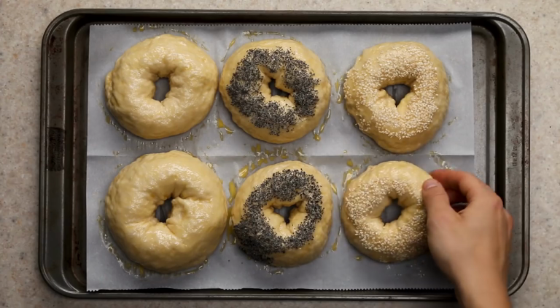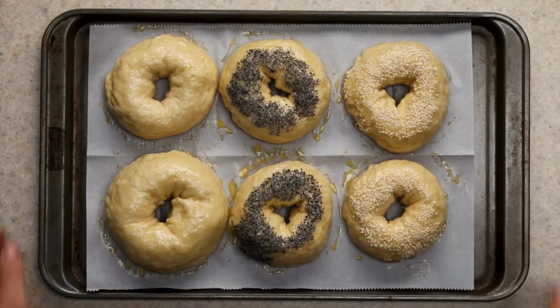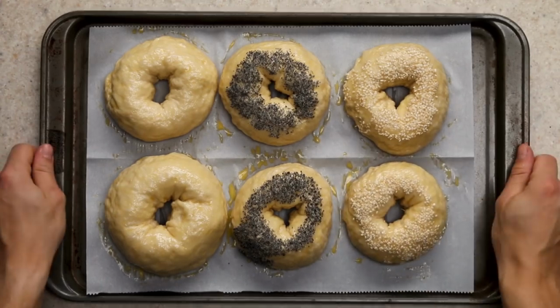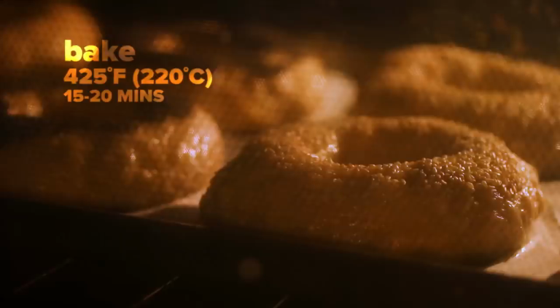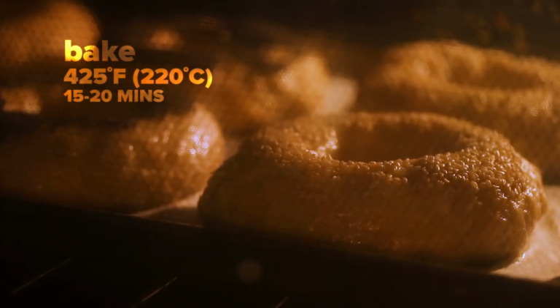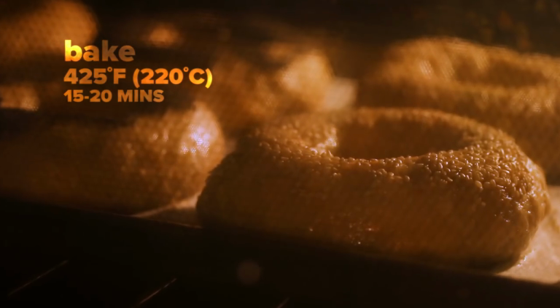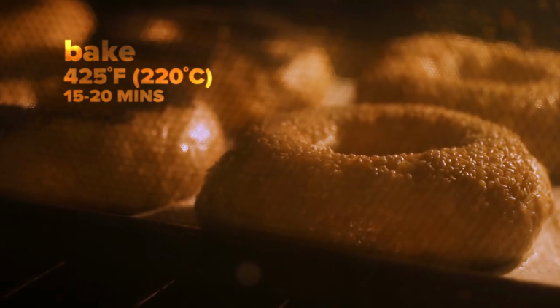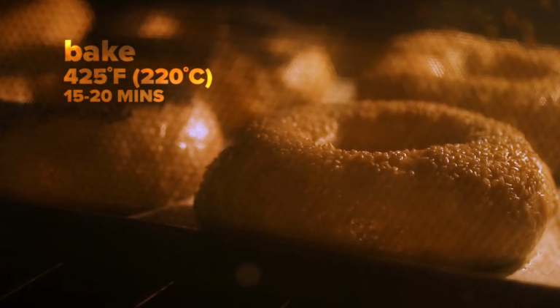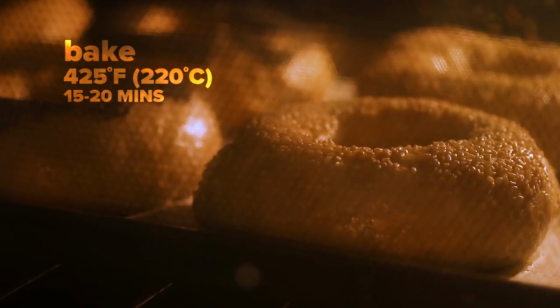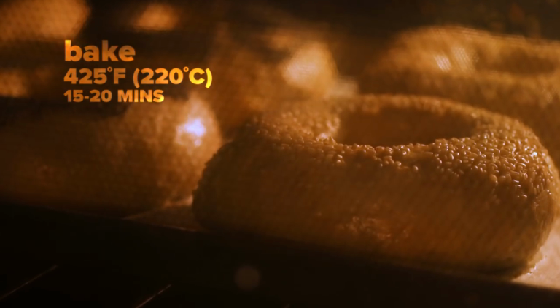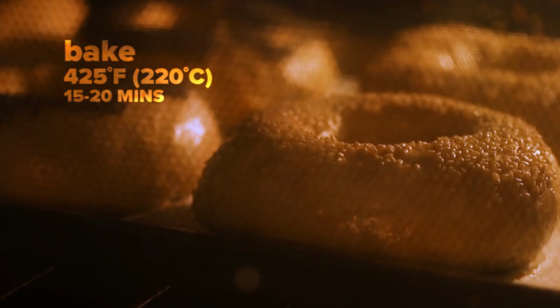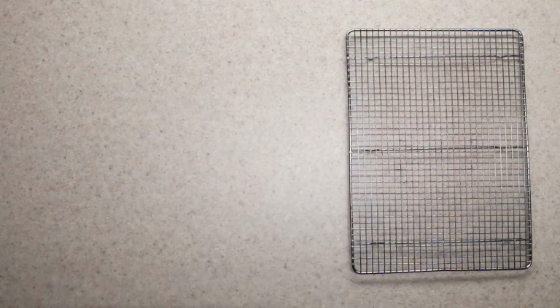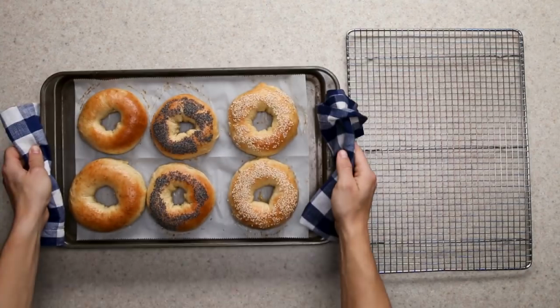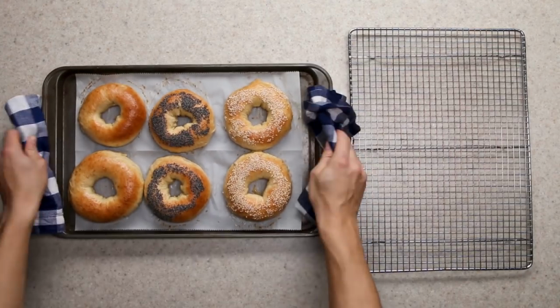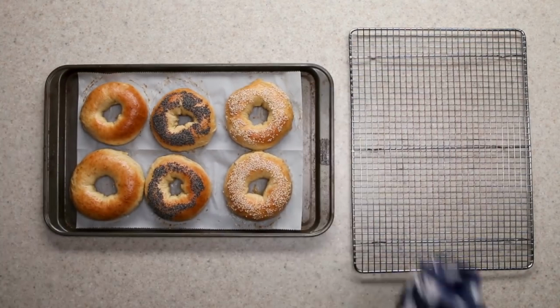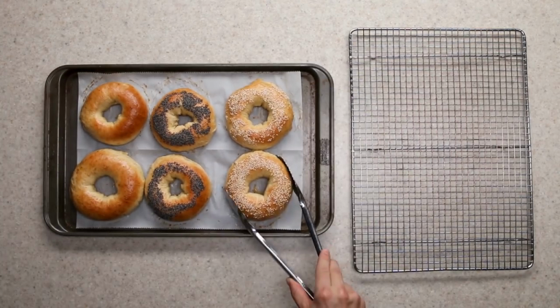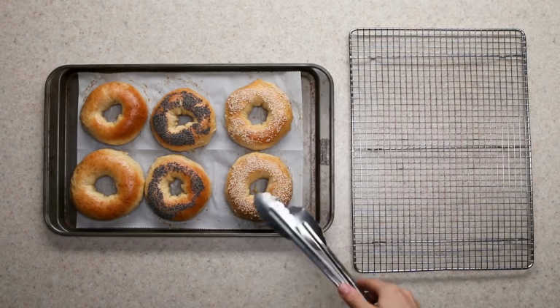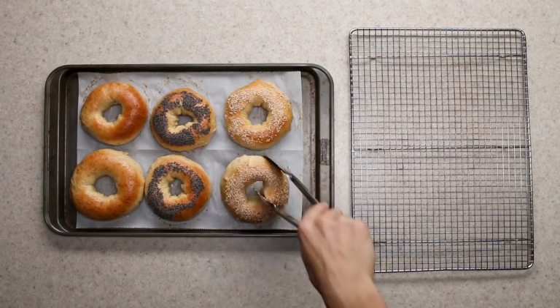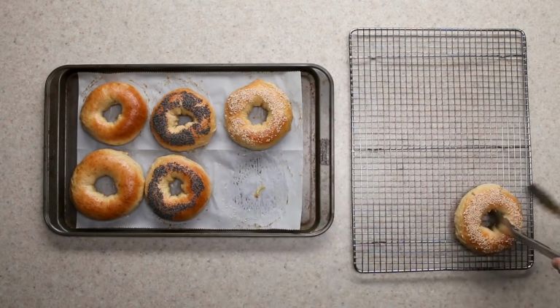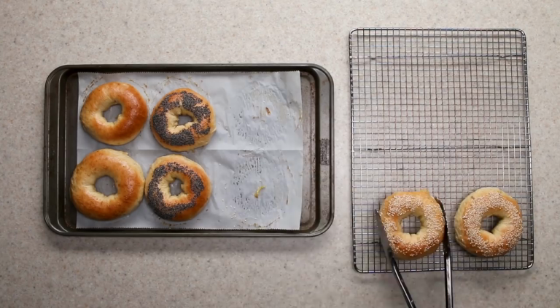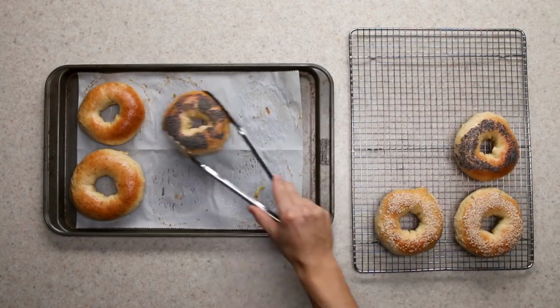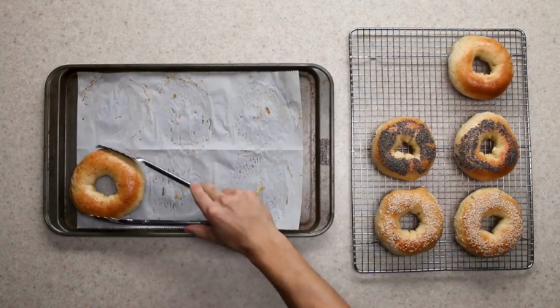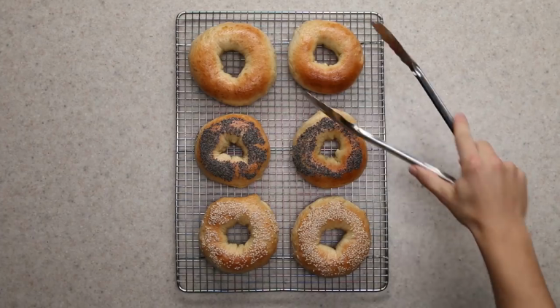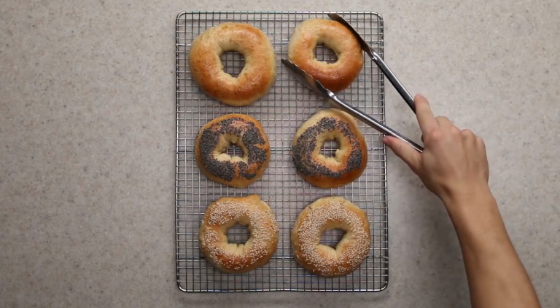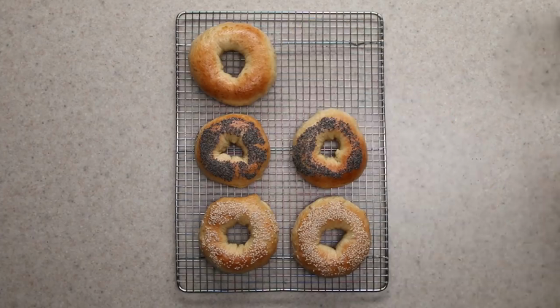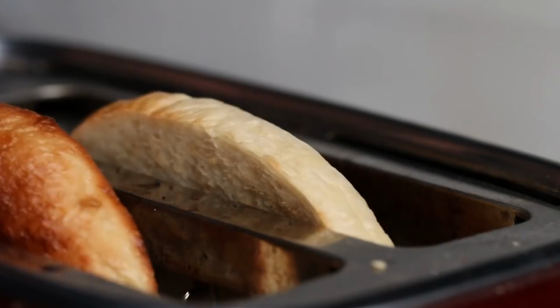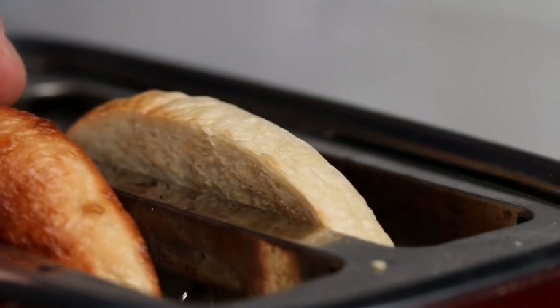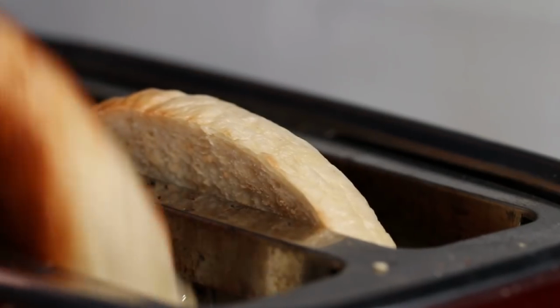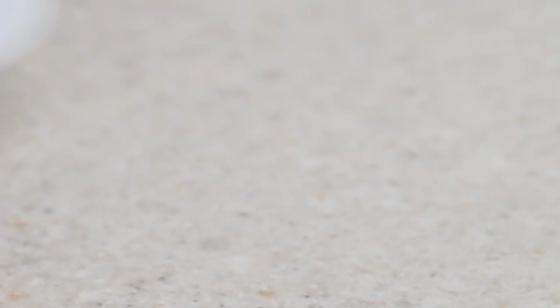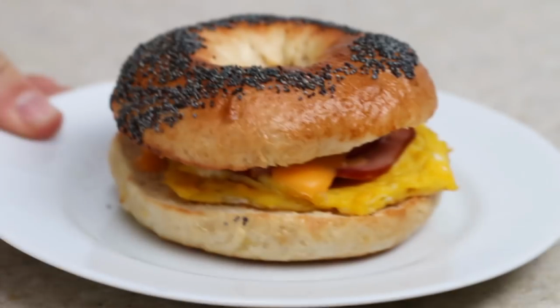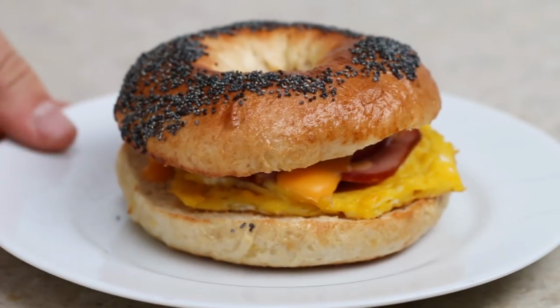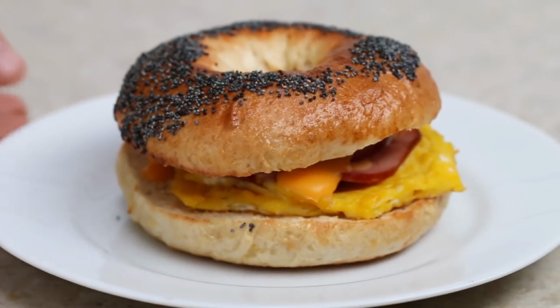And that's it — you've made bagels. They're best if you eat them right away. Within a day they'll get pretty stale. It's a lot of work, but if everything goes right, I promise you'll be proud of the bagels you've made.